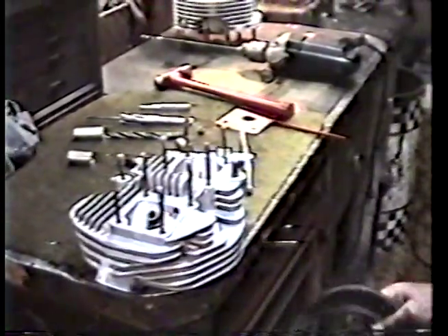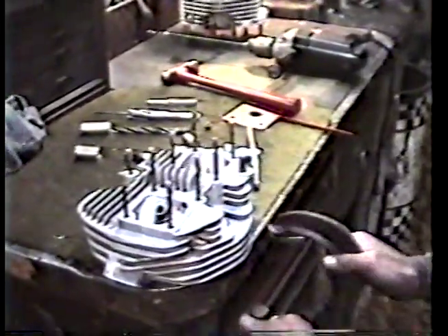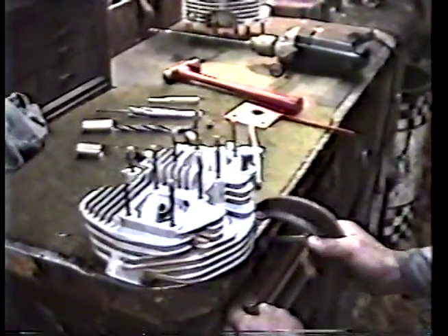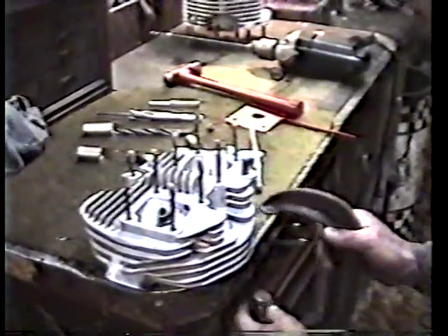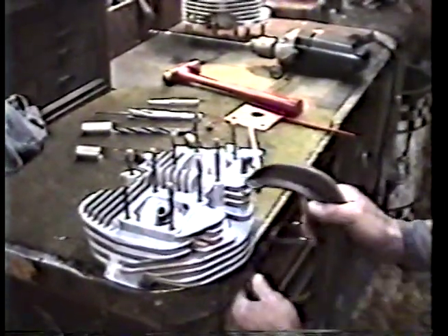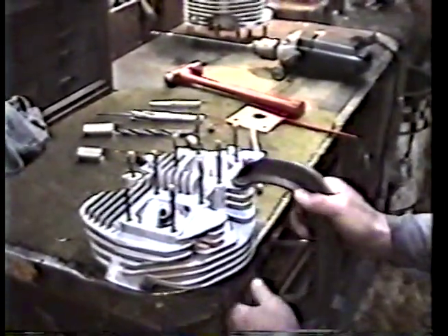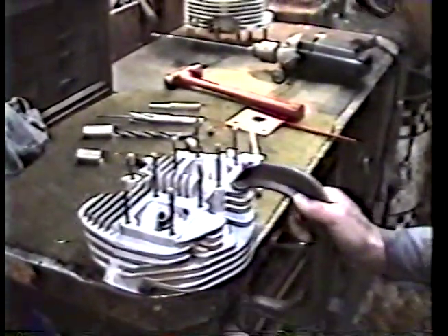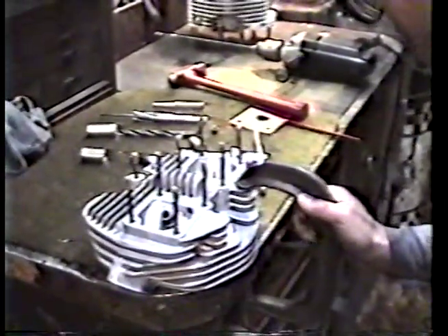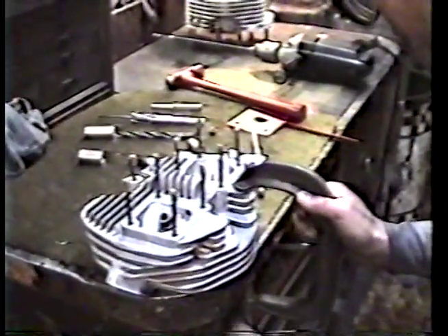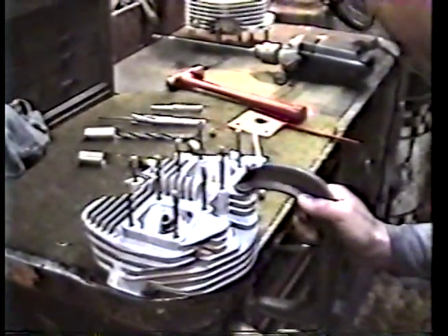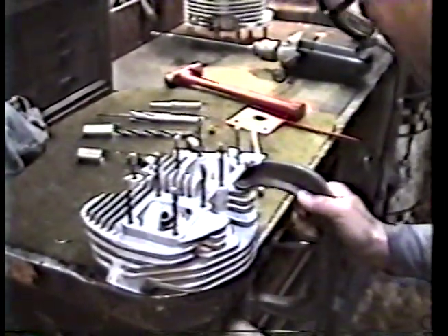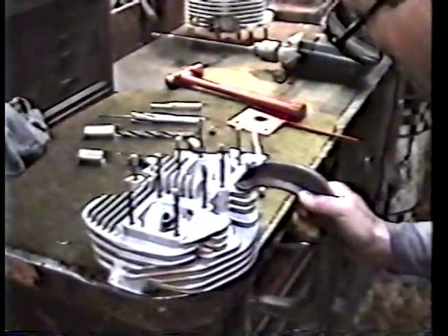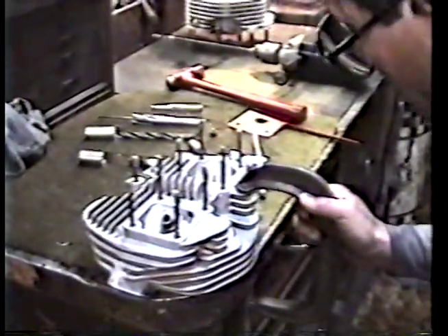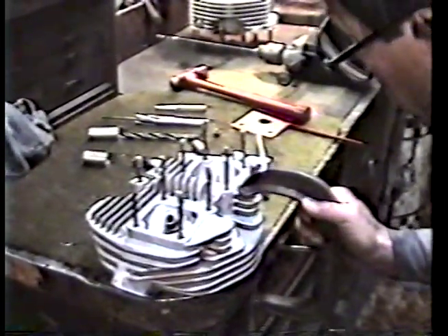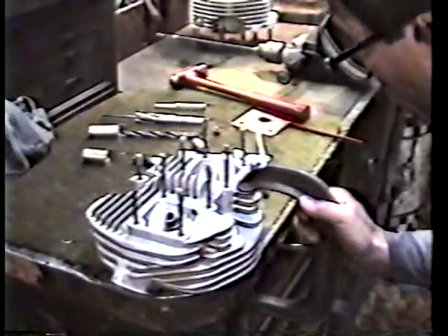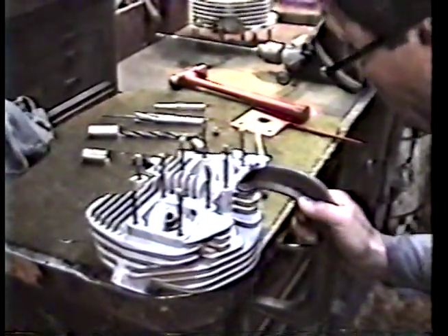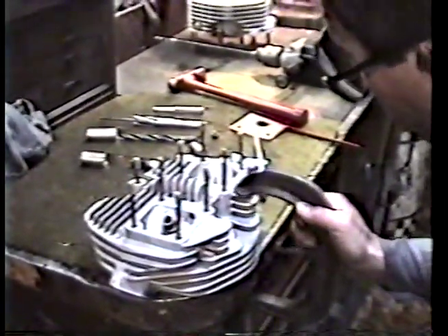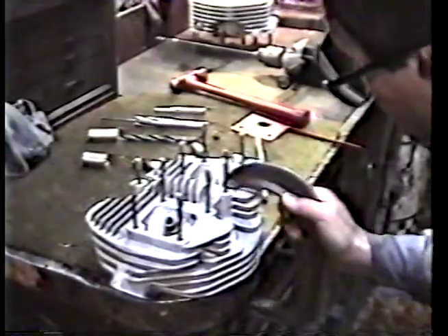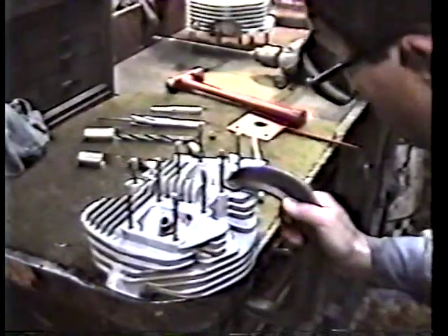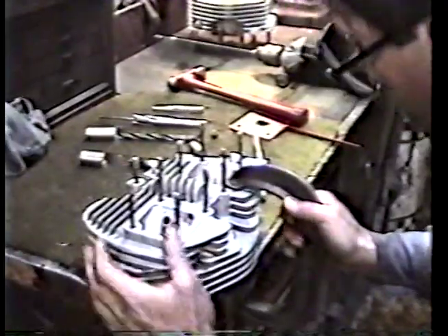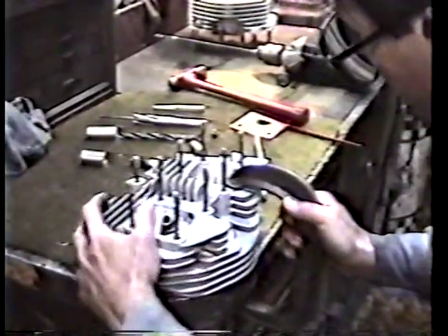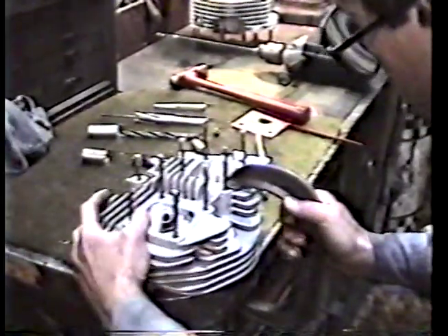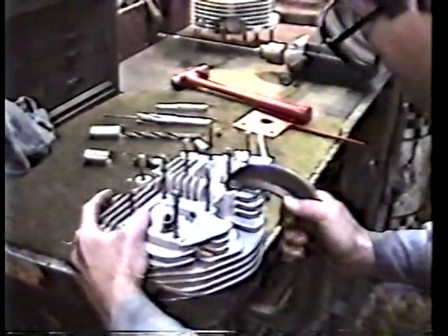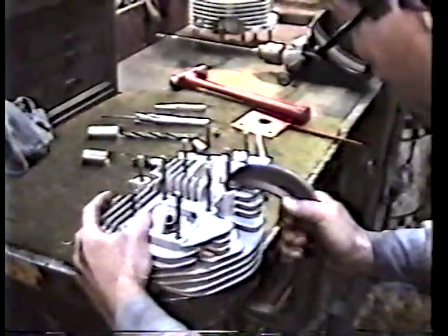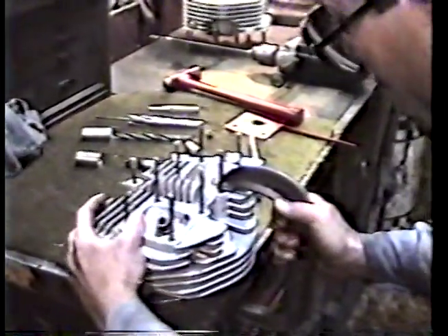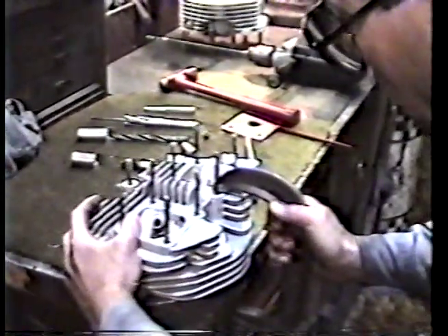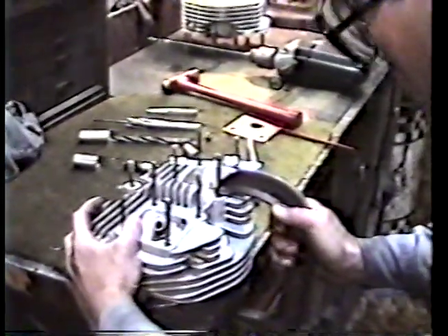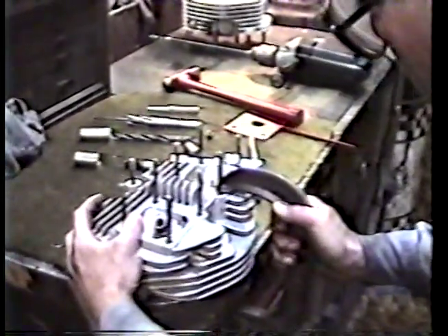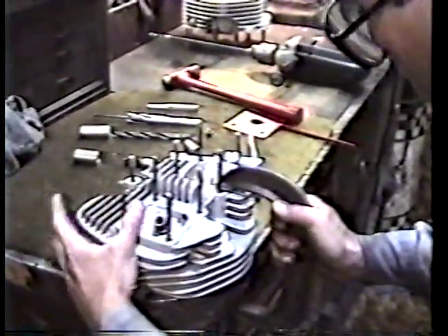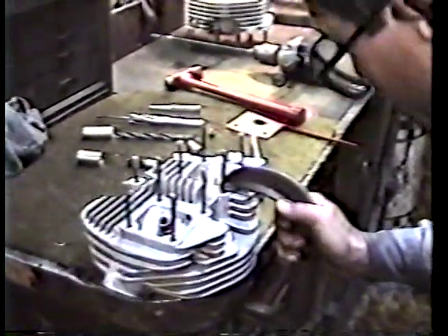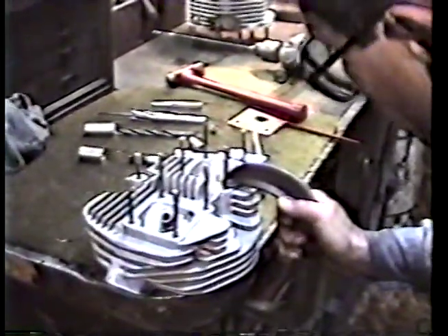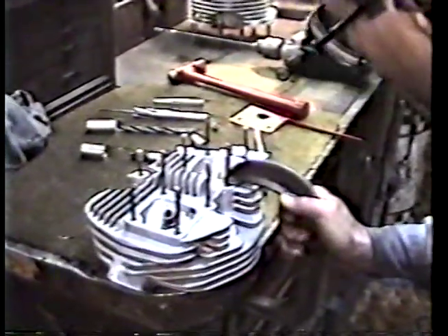First we take the cylinder head and we clamp it to the table, making sure that it's sitting on there flat.